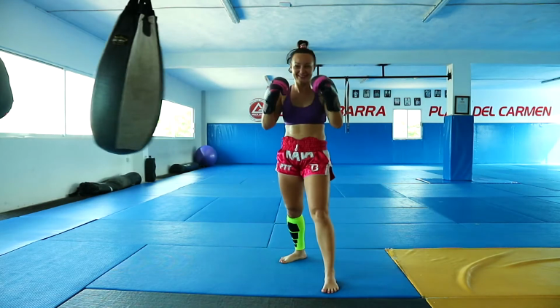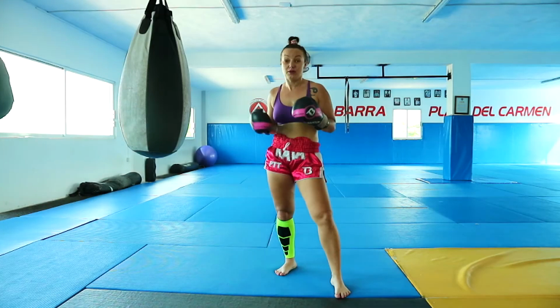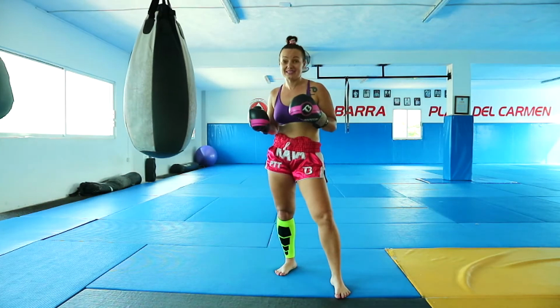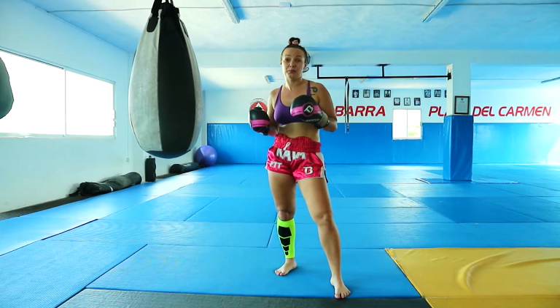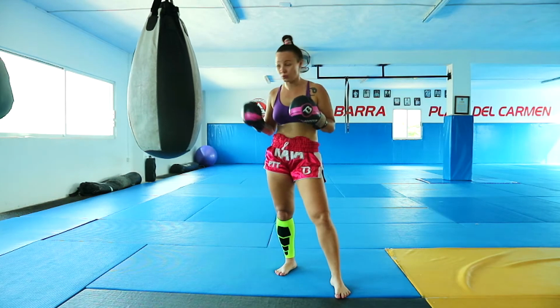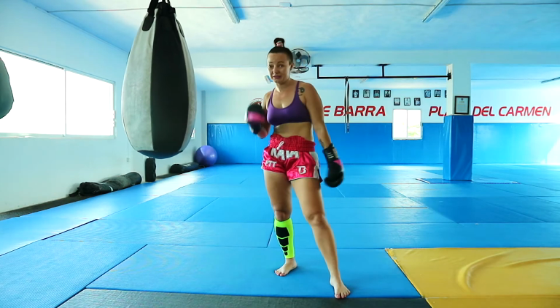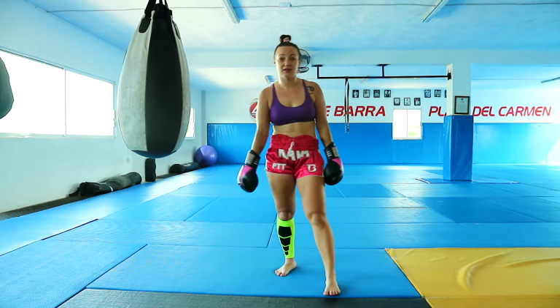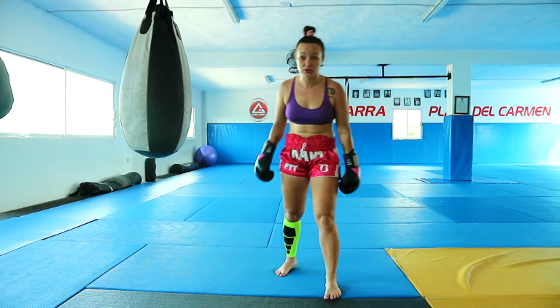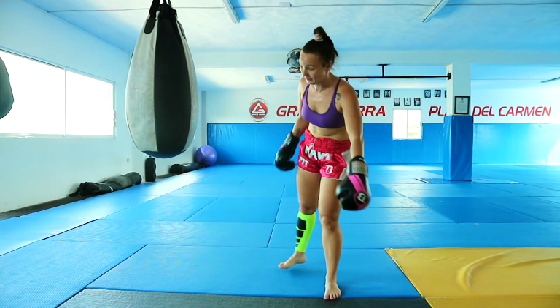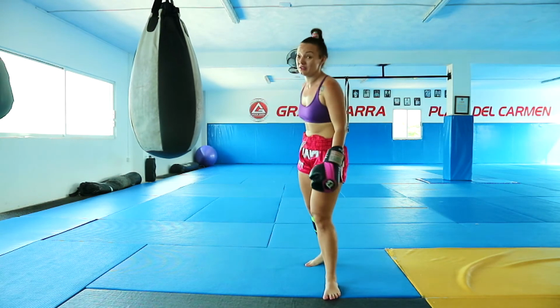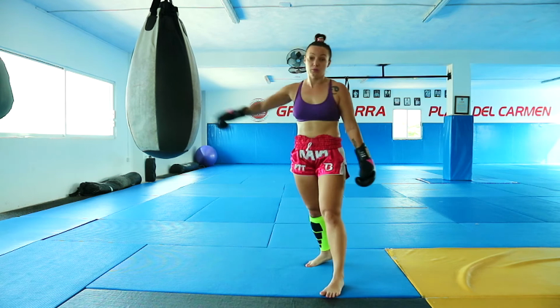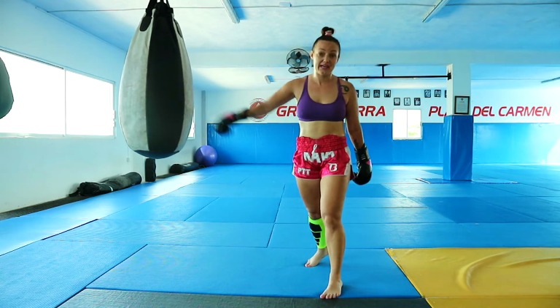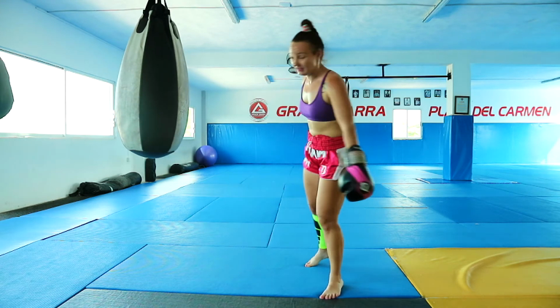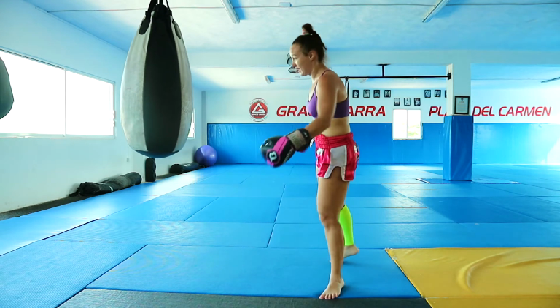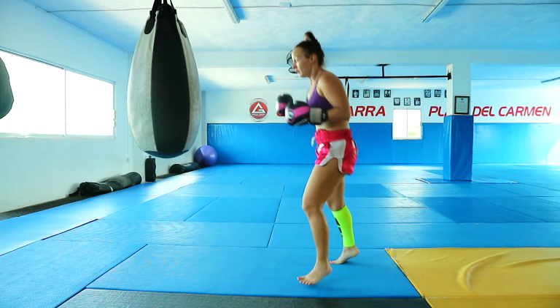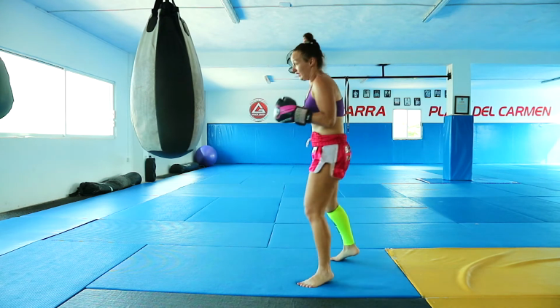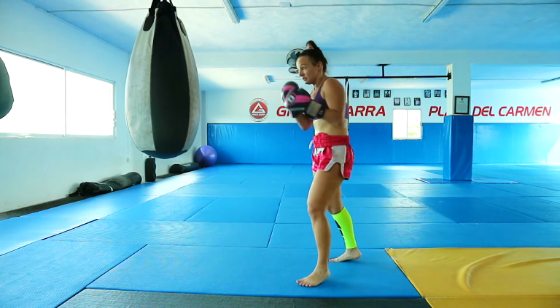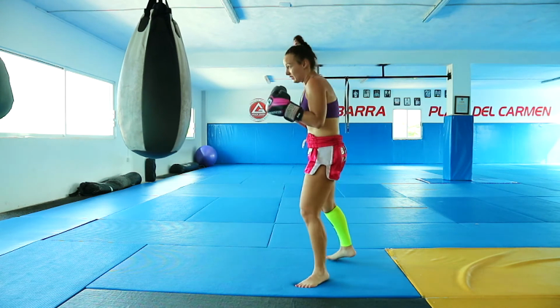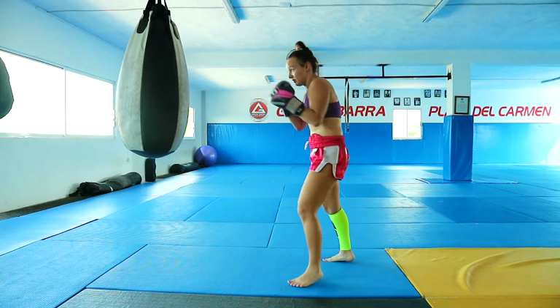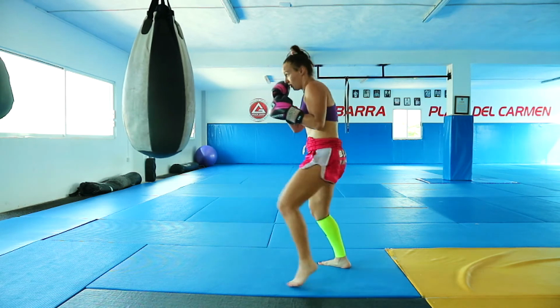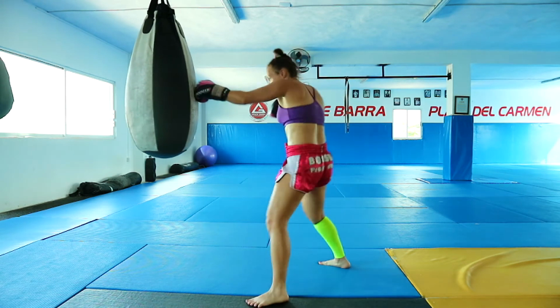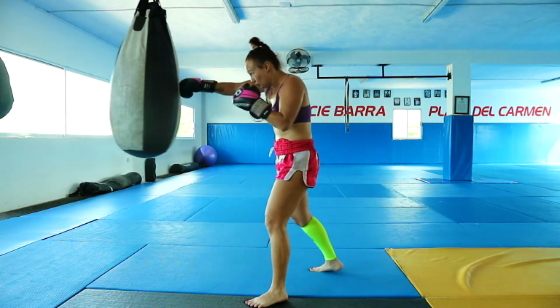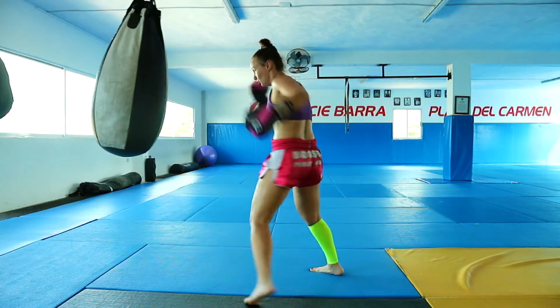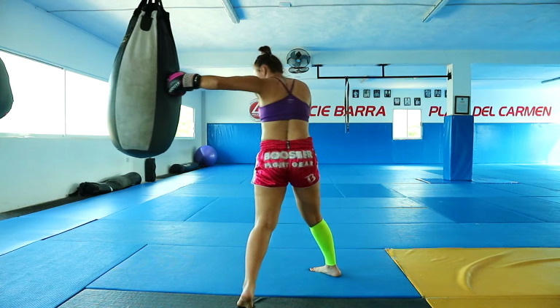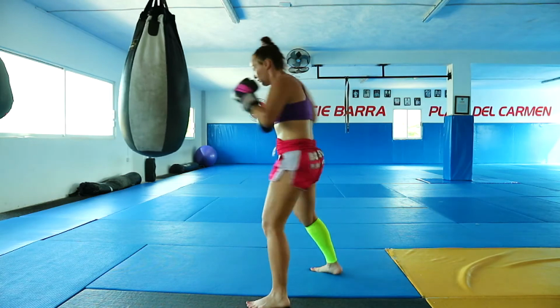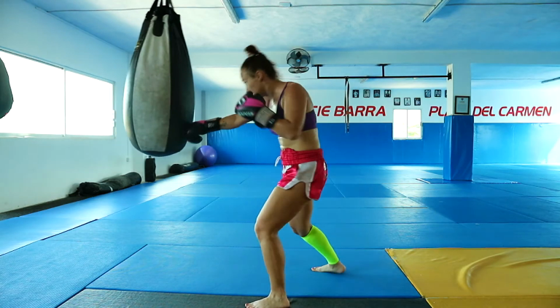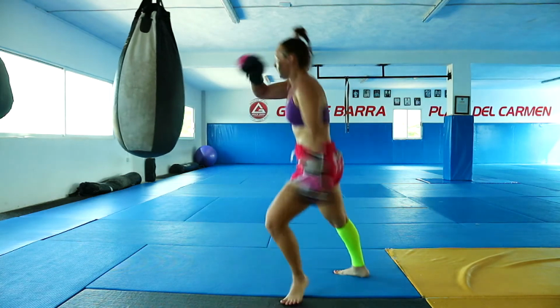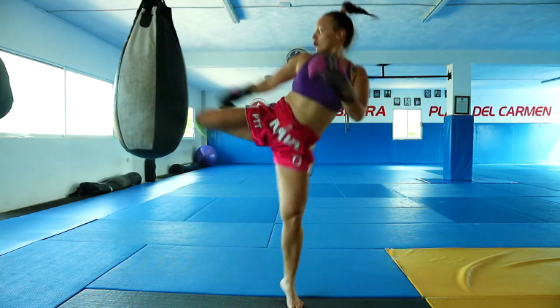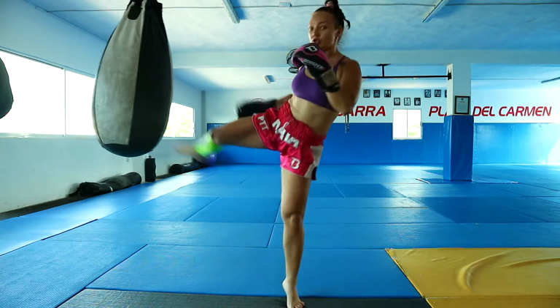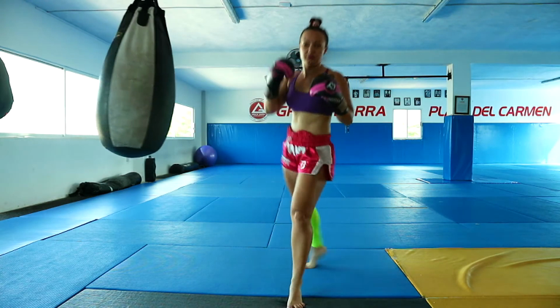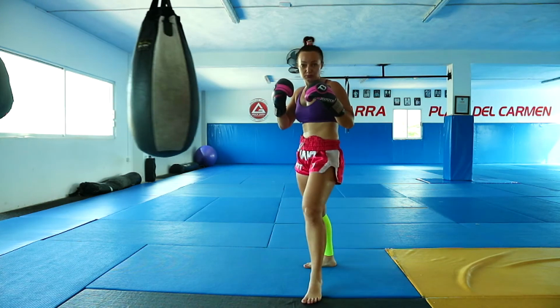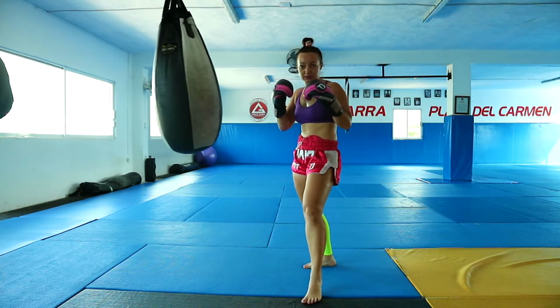In the second combination we are connecting our boxing combination with a right kick this time. It is 1, 2, hook, body punch, right body kick.